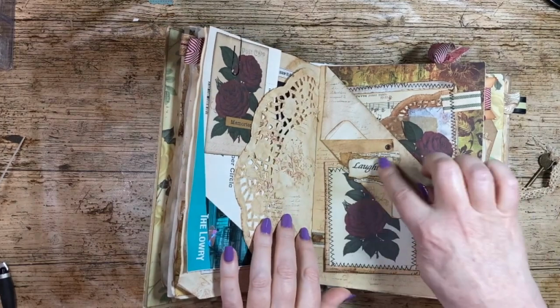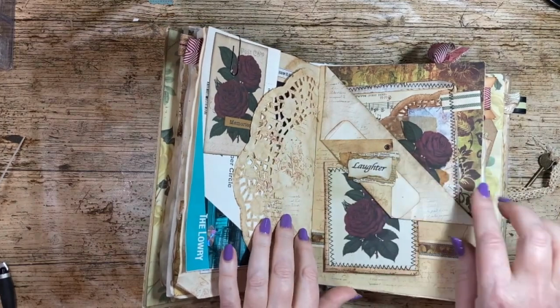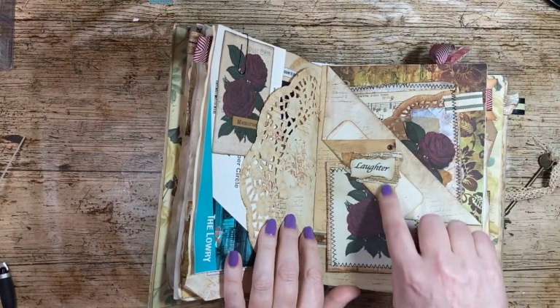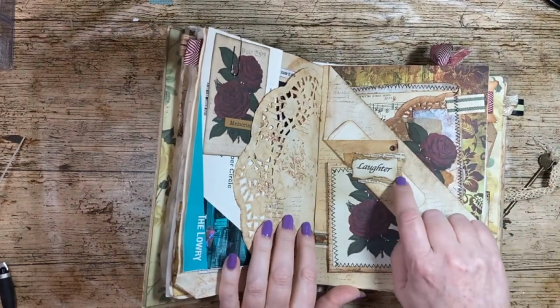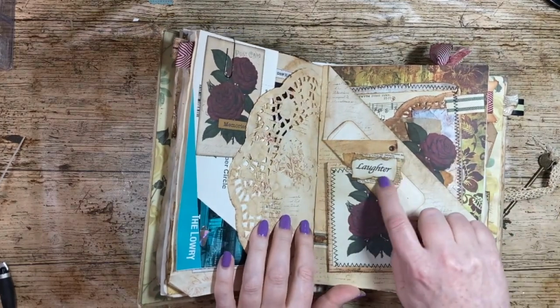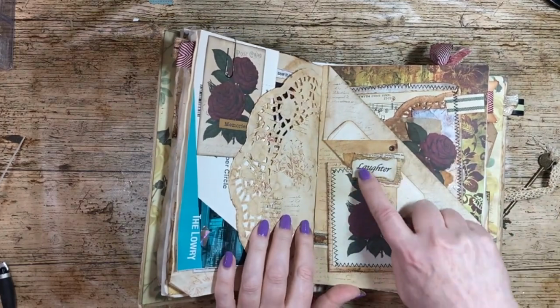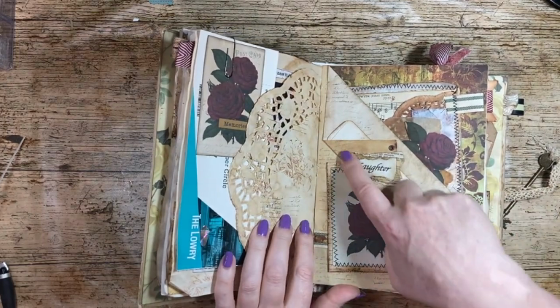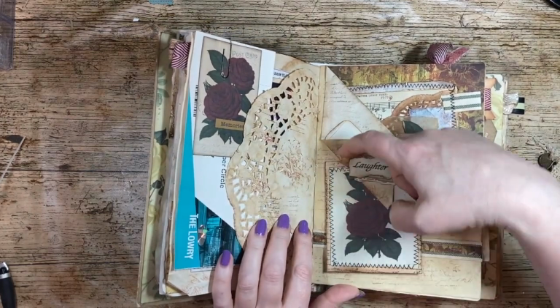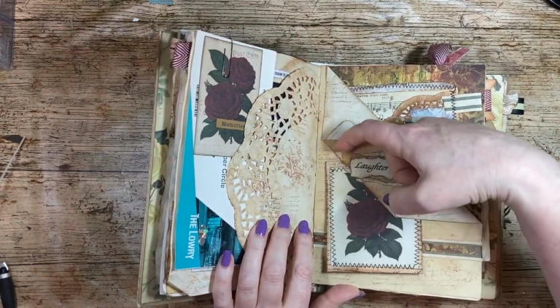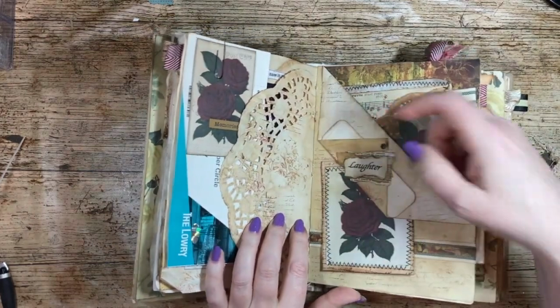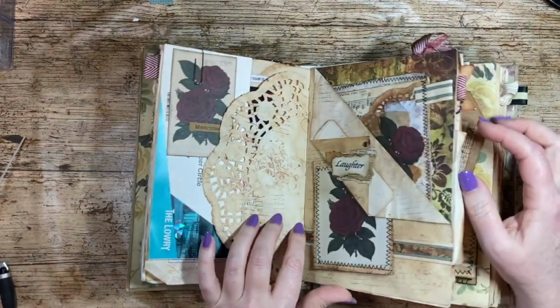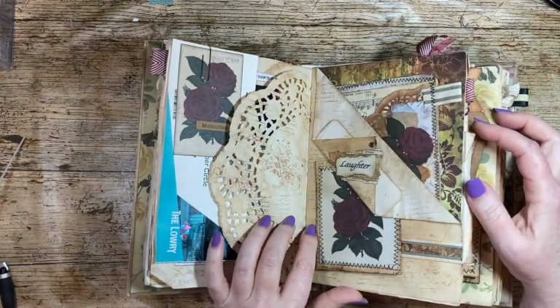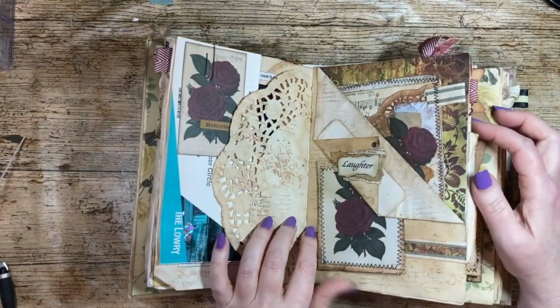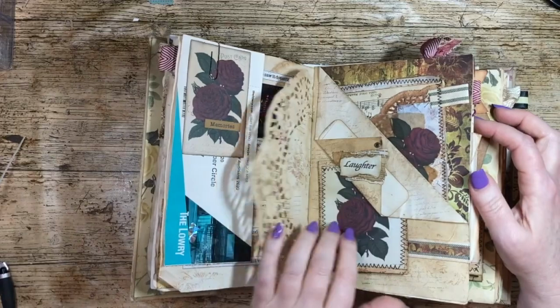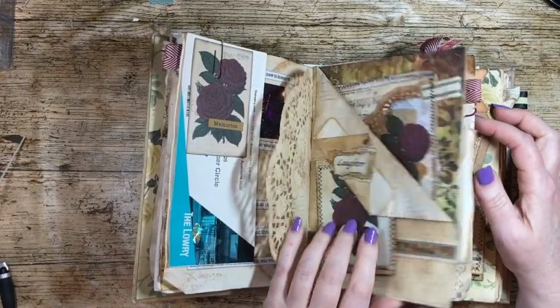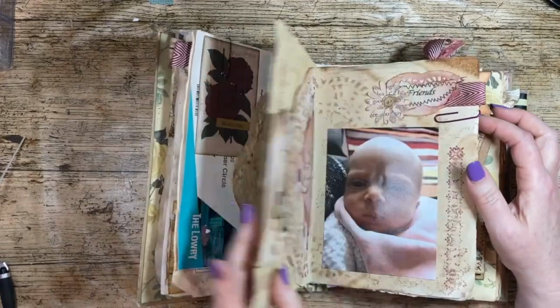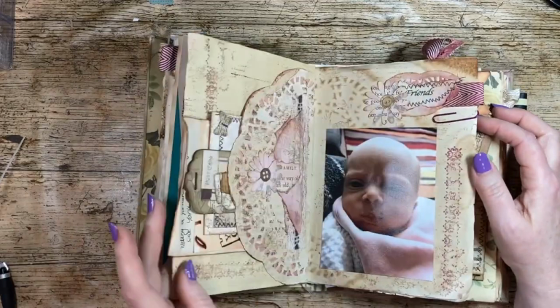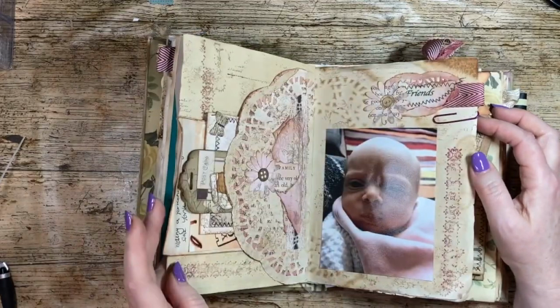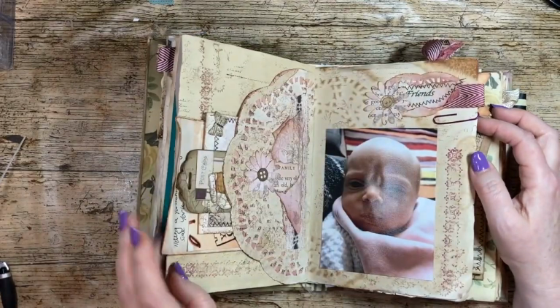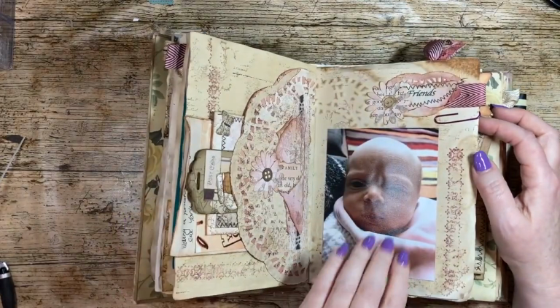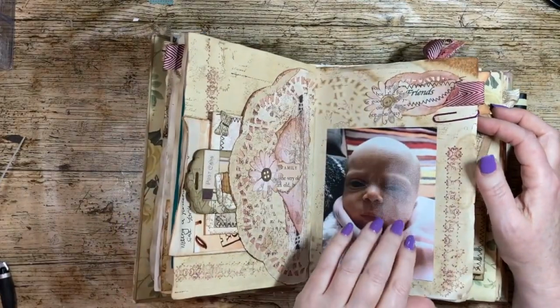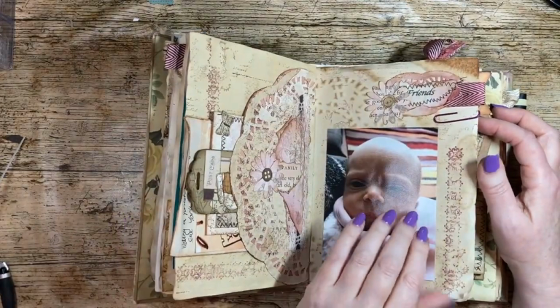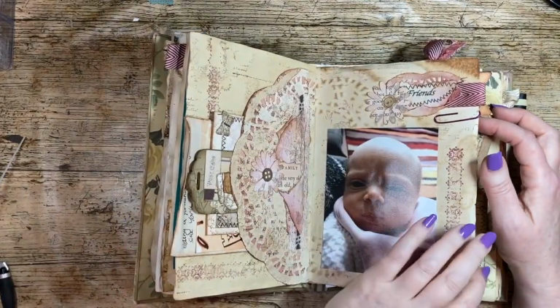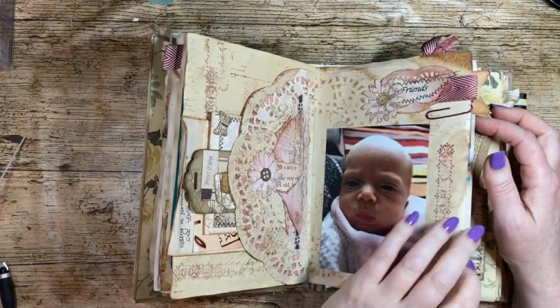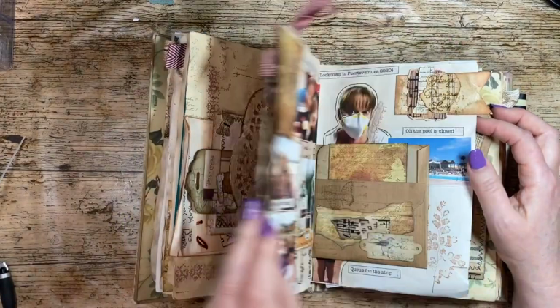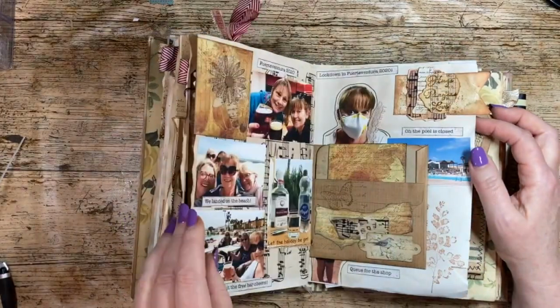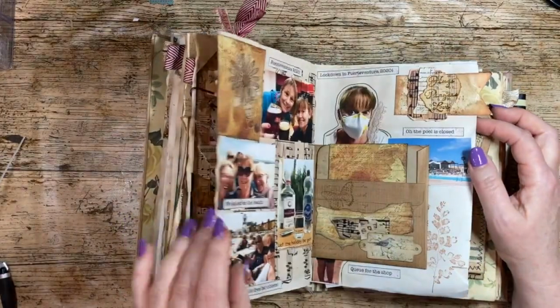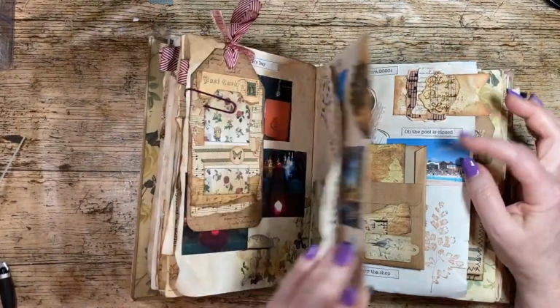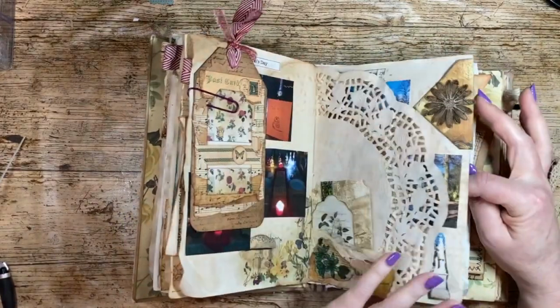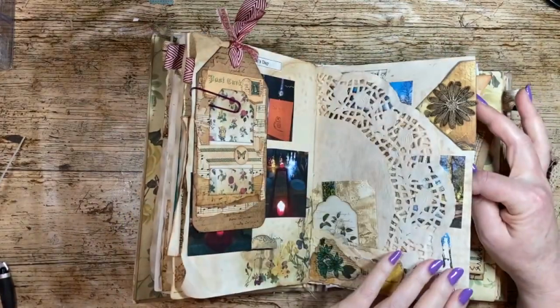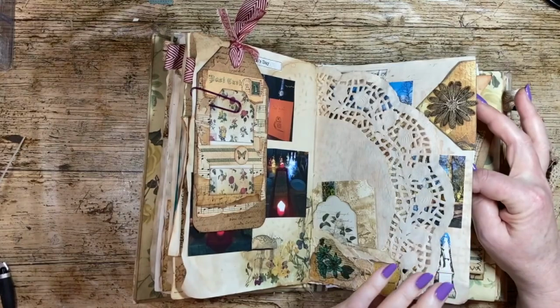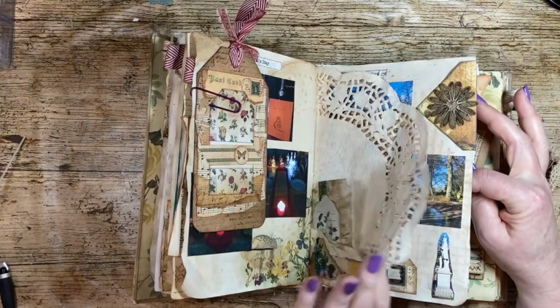There's some tracing paper behind there — it's not really junk, I did have to buy that. And another envelope that I've repurposed.